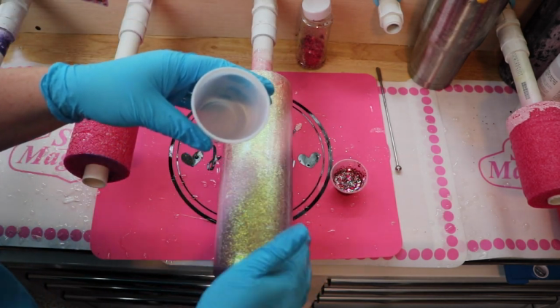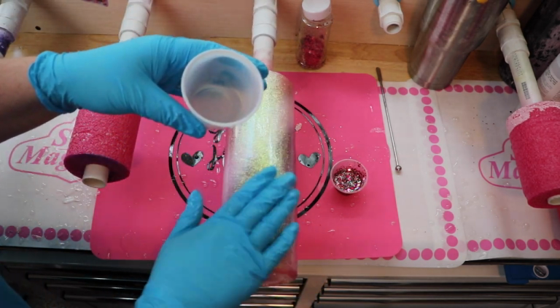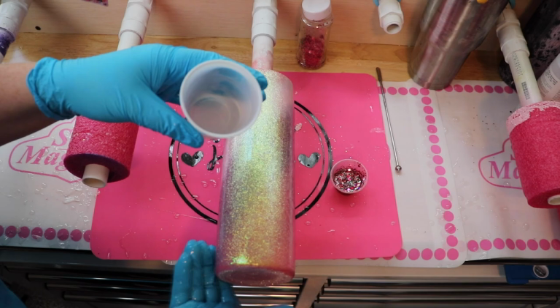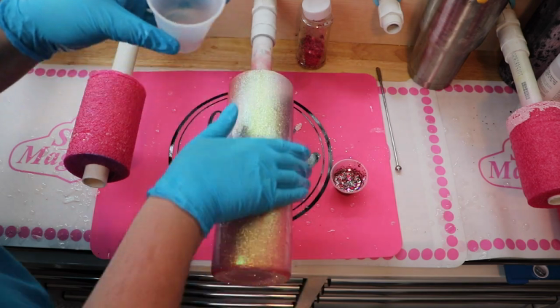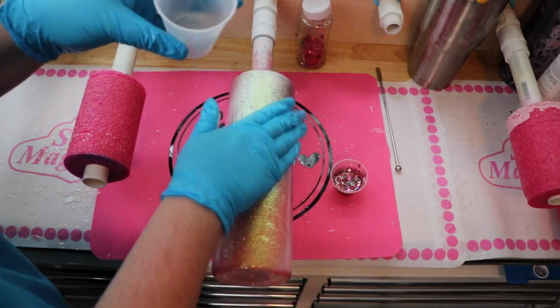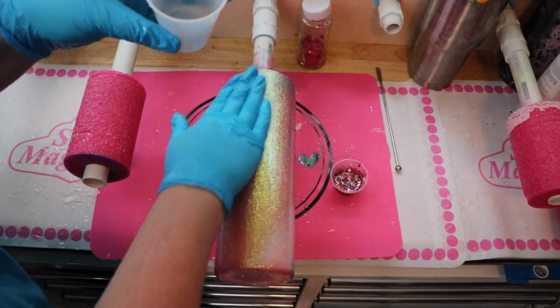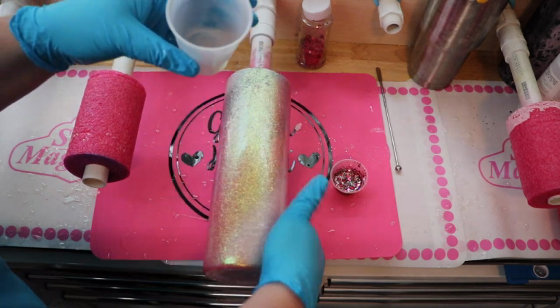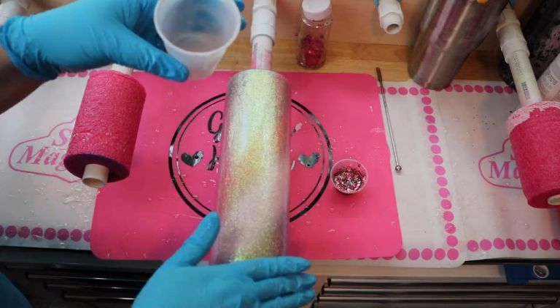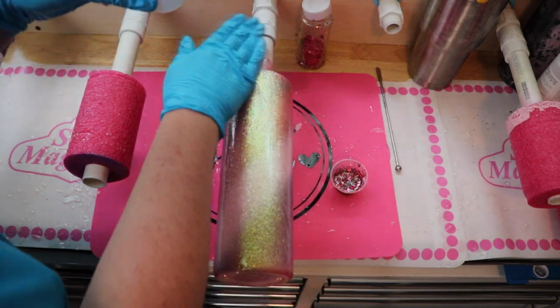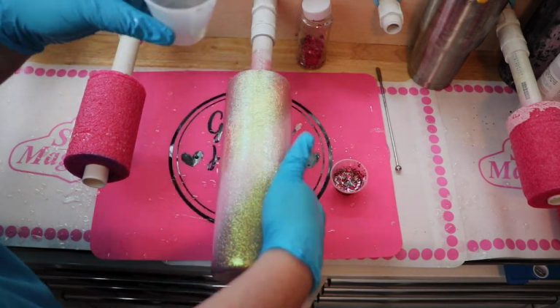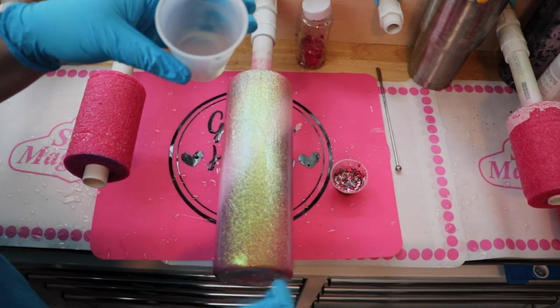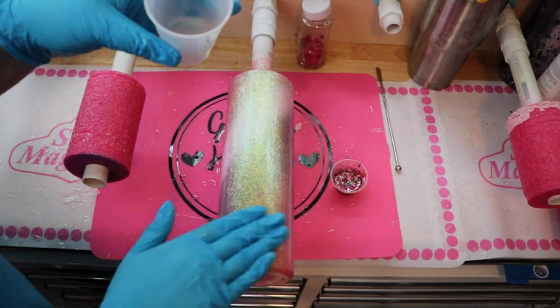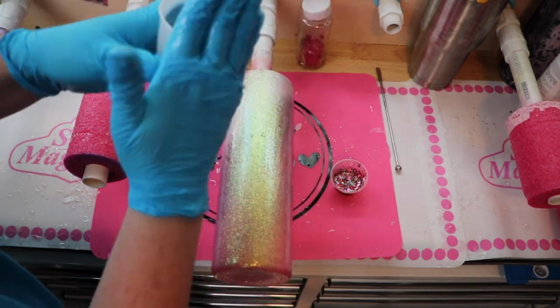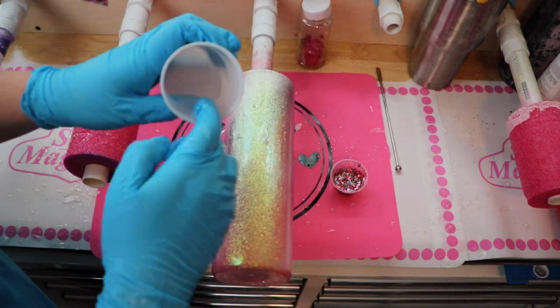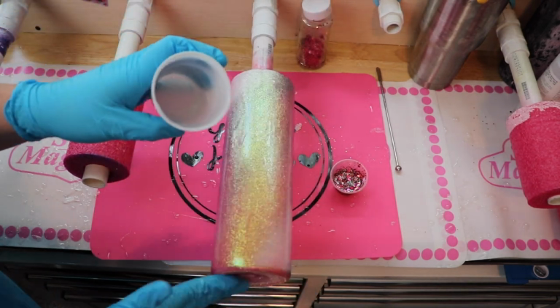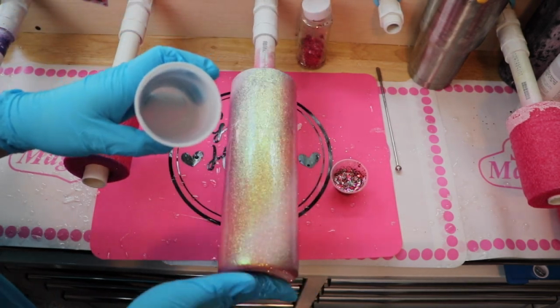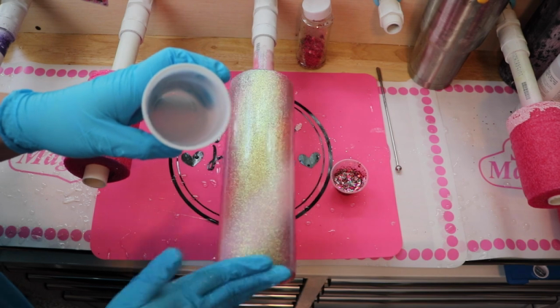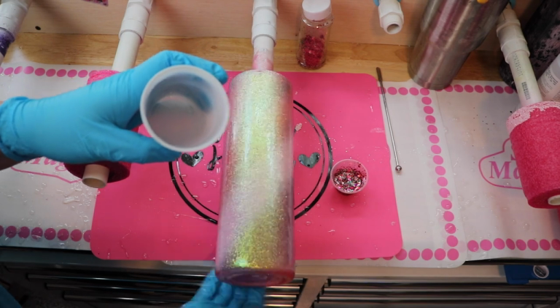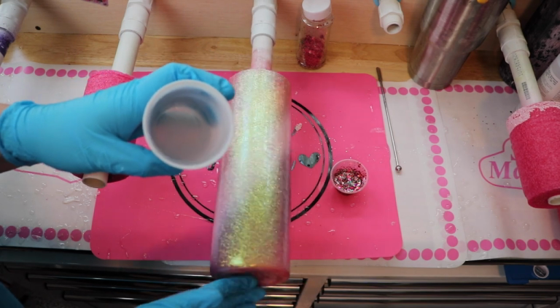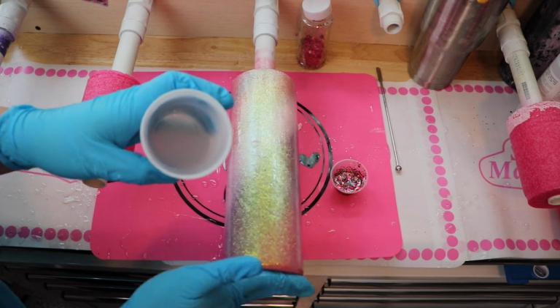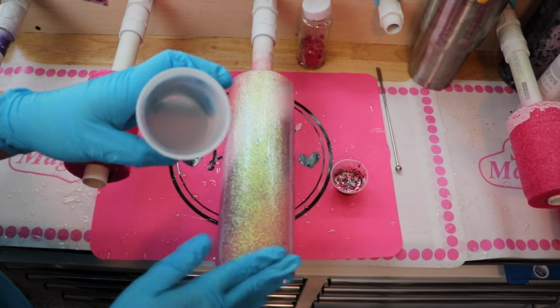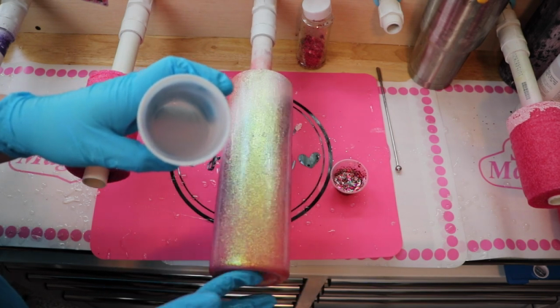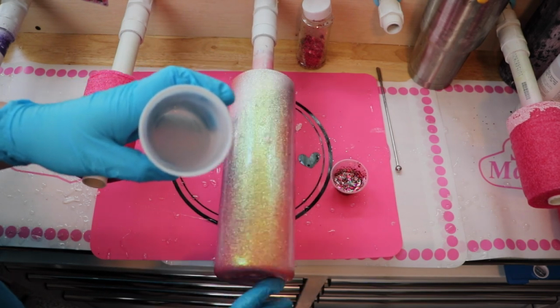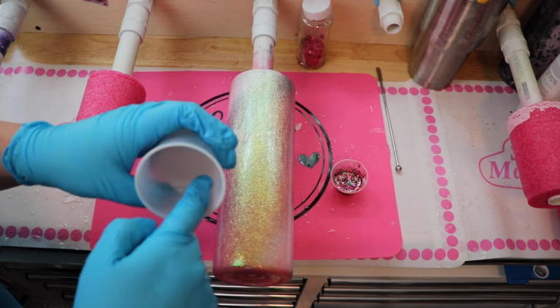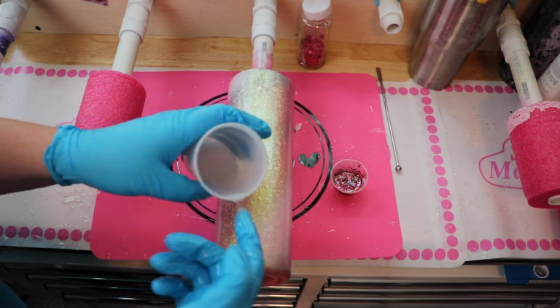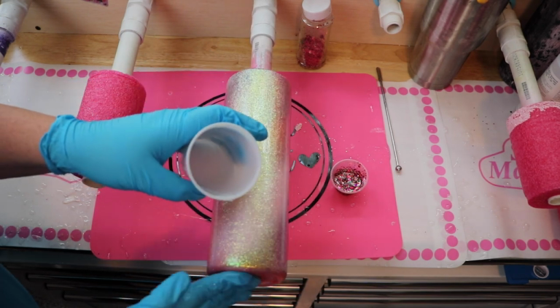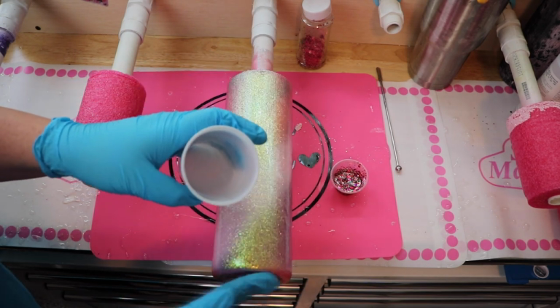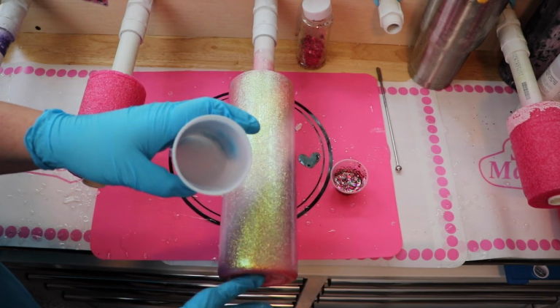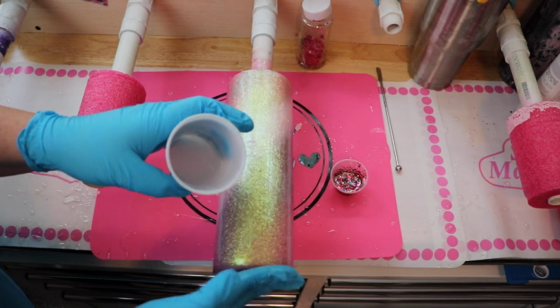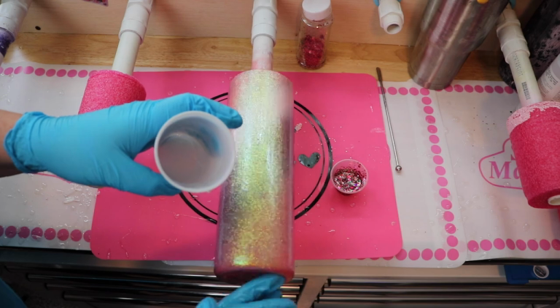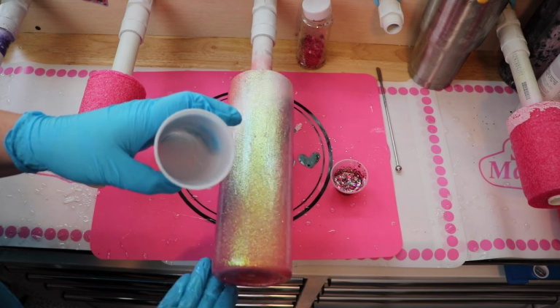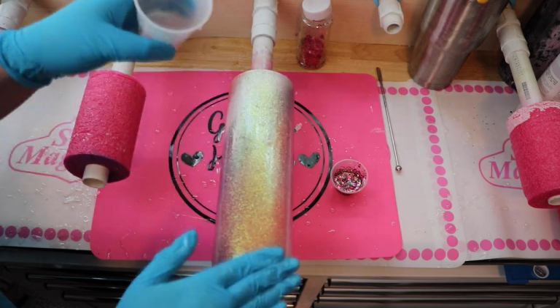The next thing you want to do — and this is super important — is apply a thin layer of epoxy over the whole cup. I used about 20 mls of a little extra ink epoxy to get the coverage I wanted.